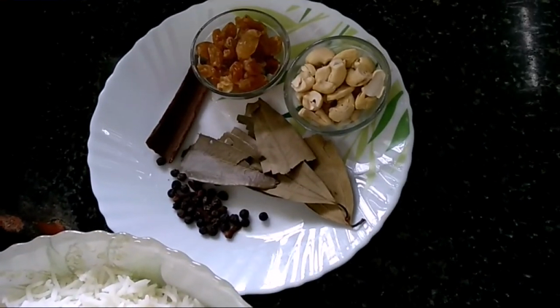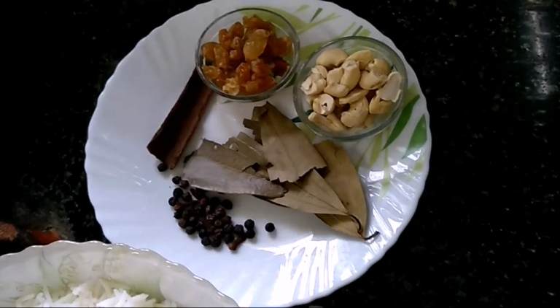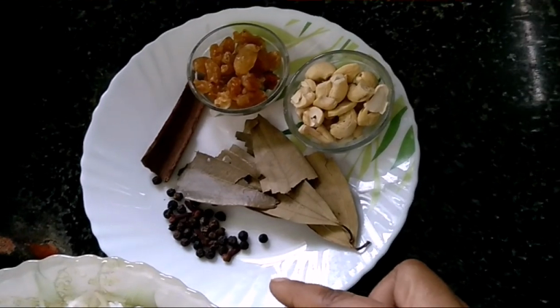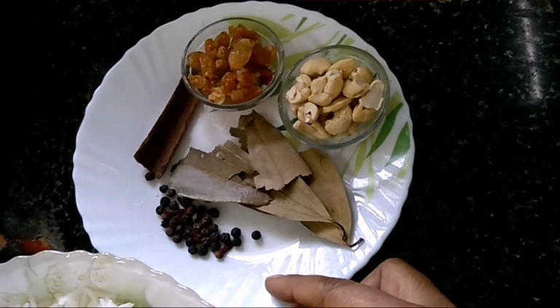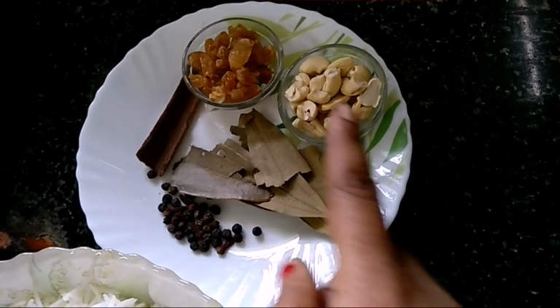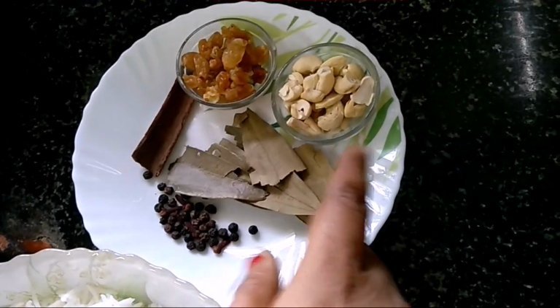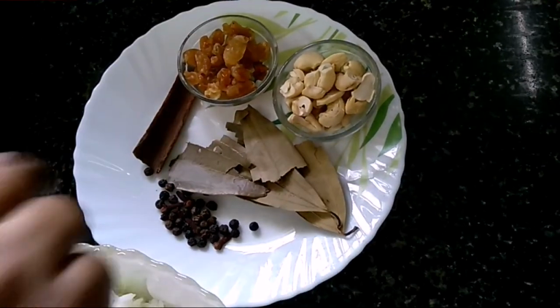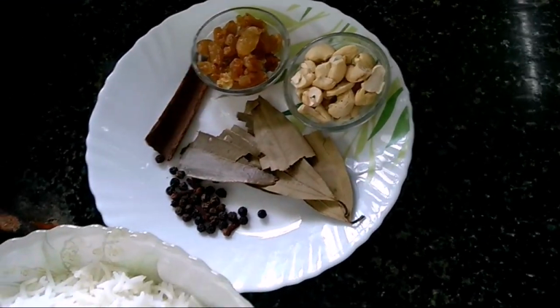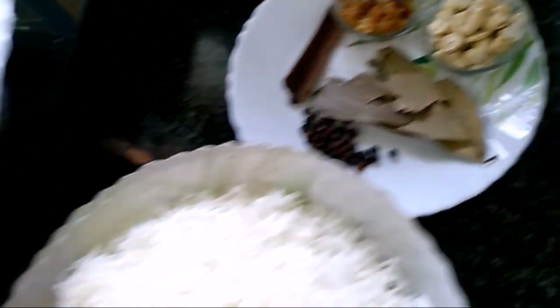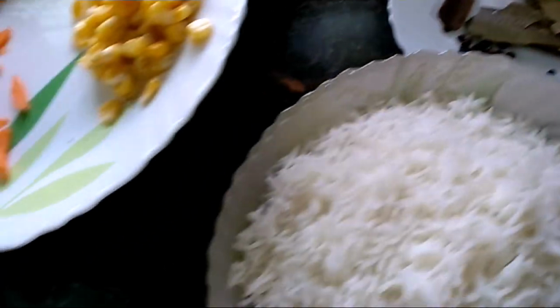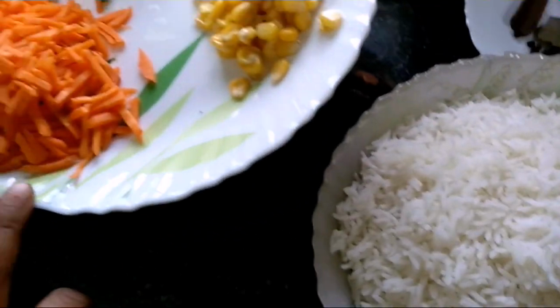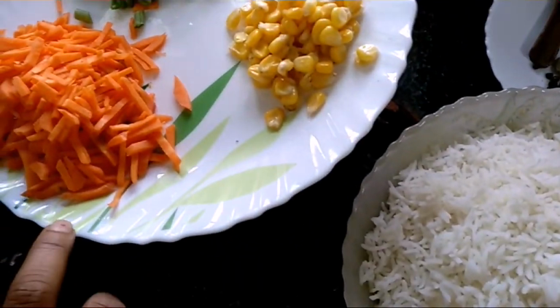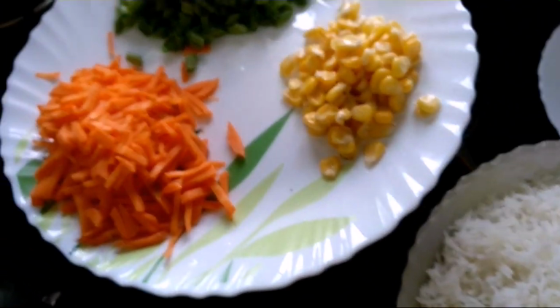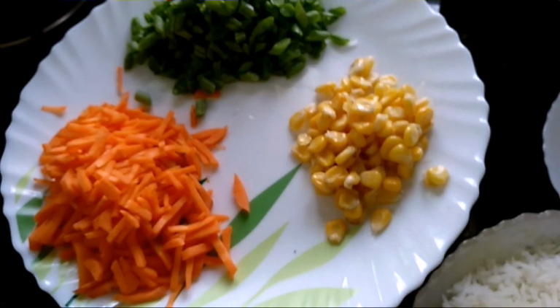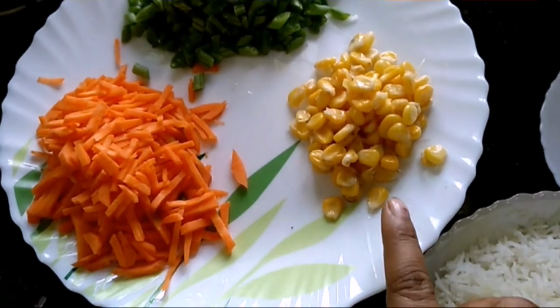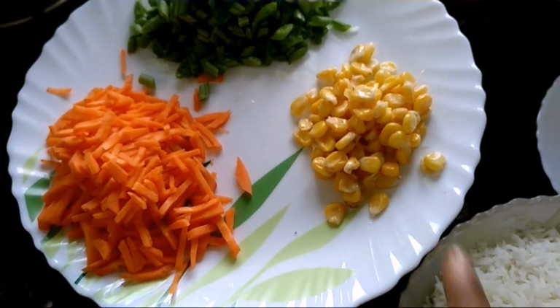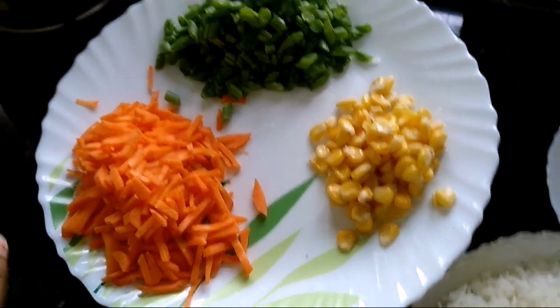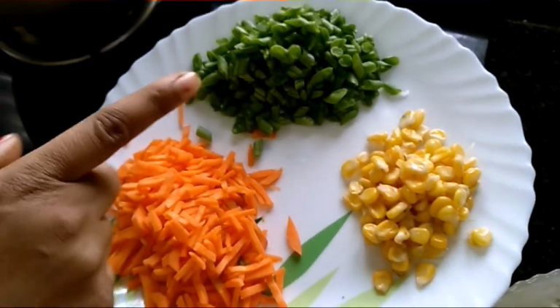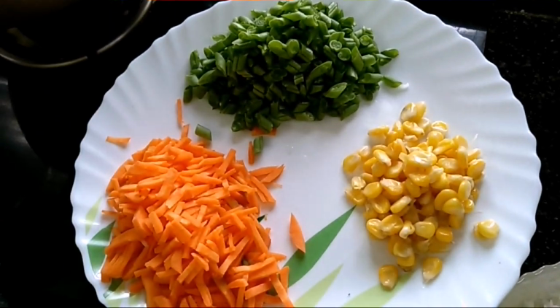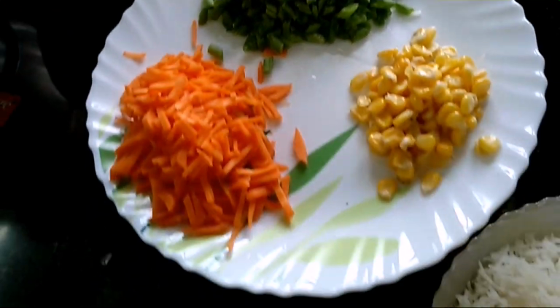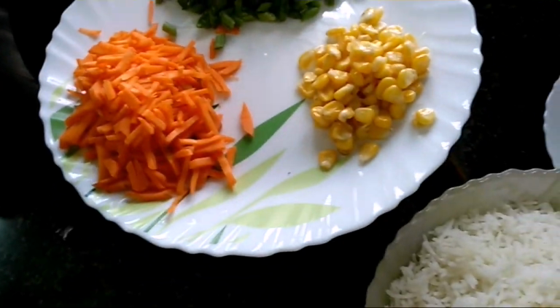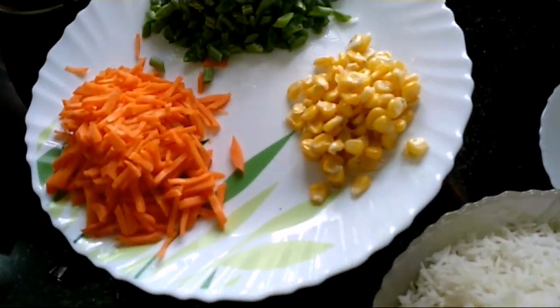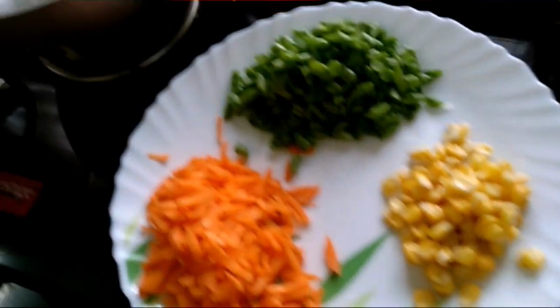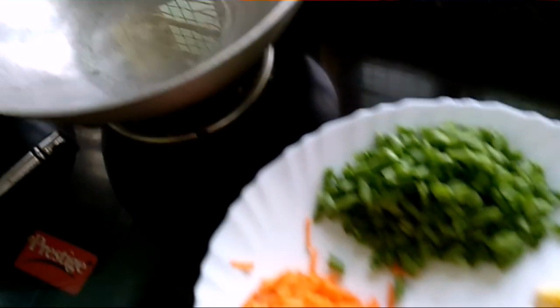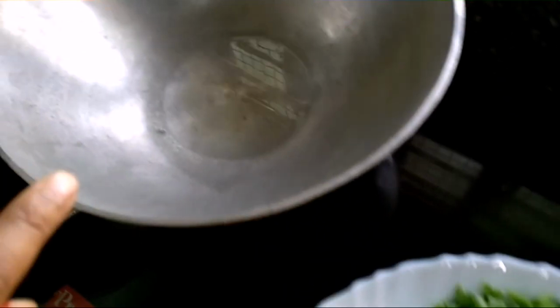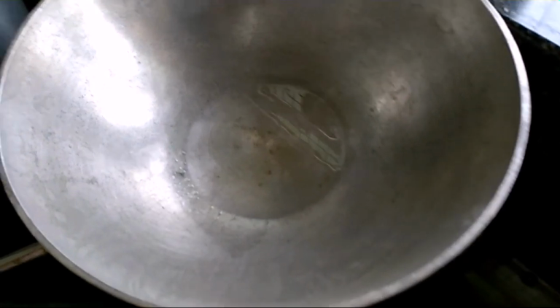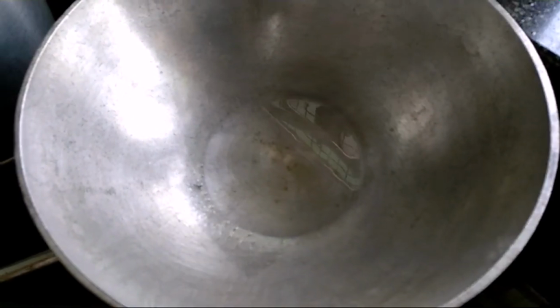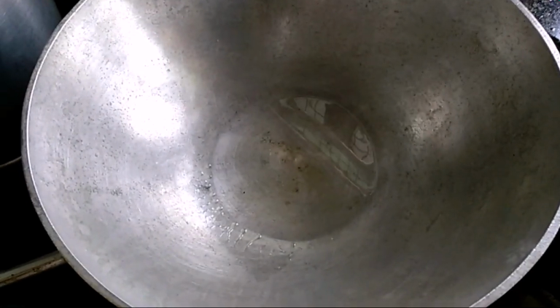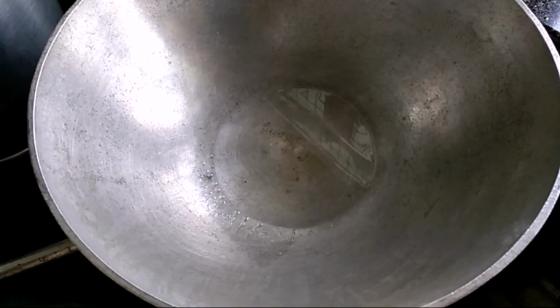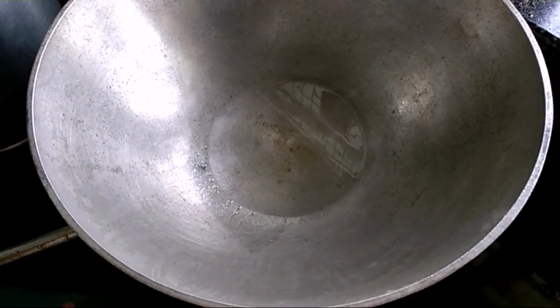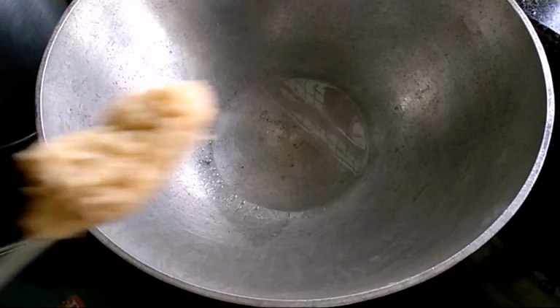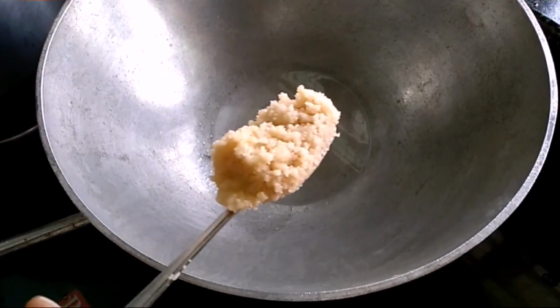Here is a hot masala, kaju, gajar. This is sweet corn, beans. Here I am using refined oil and more milk.